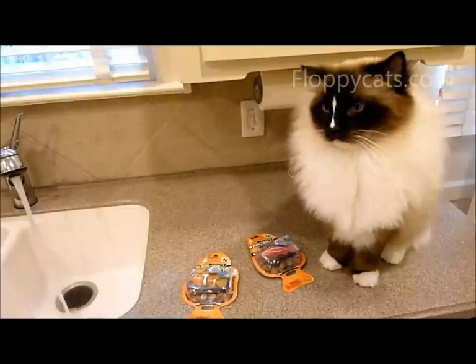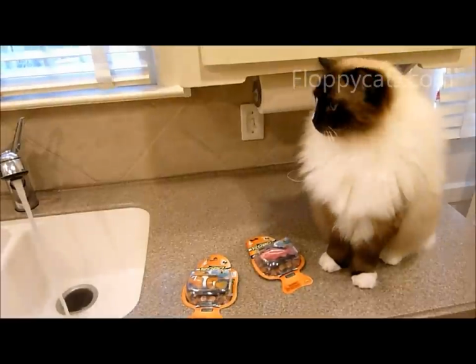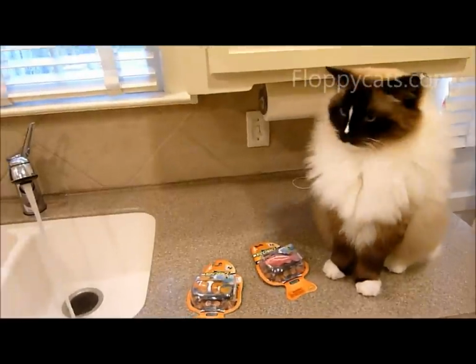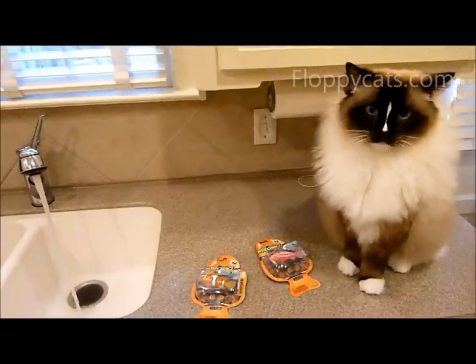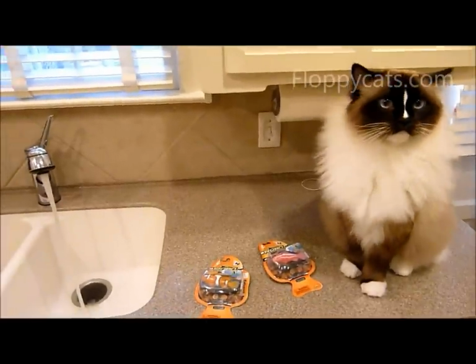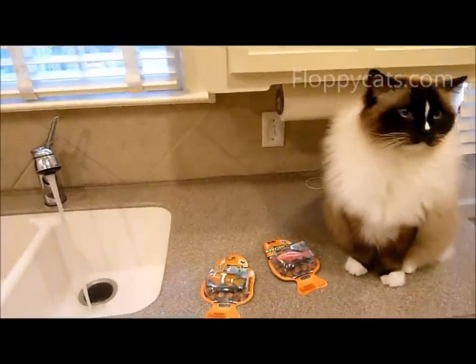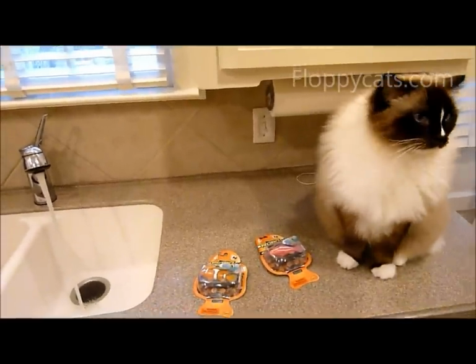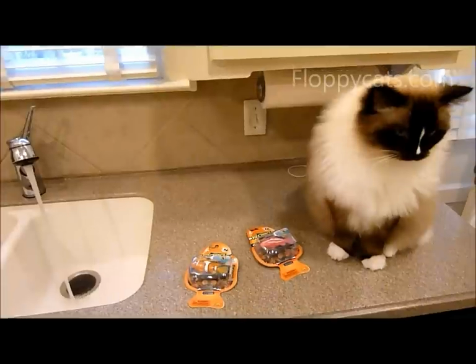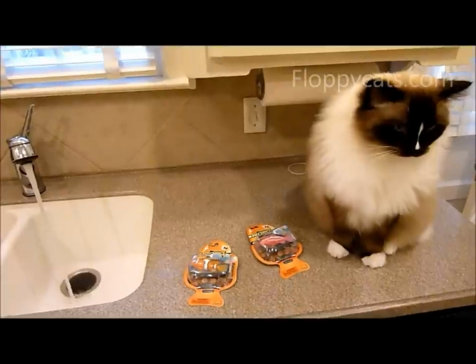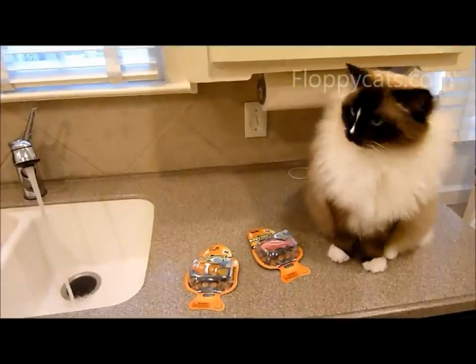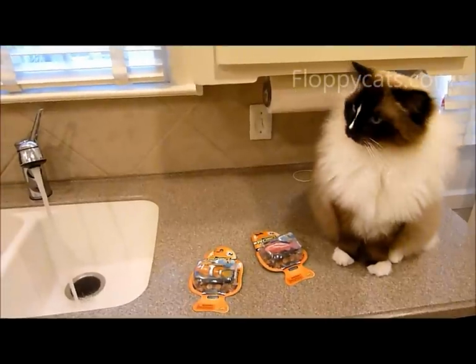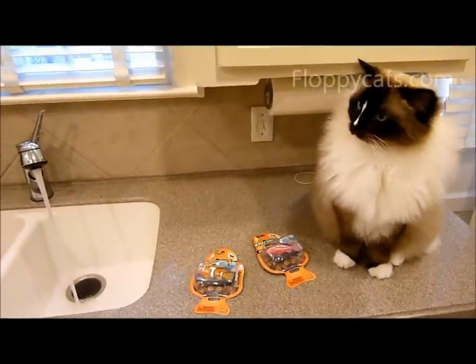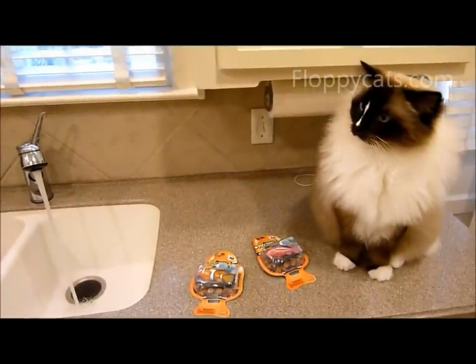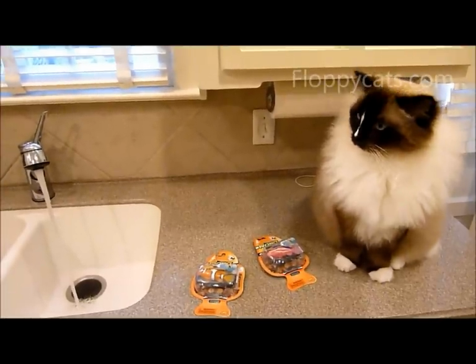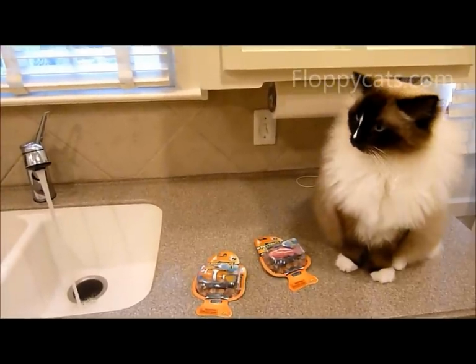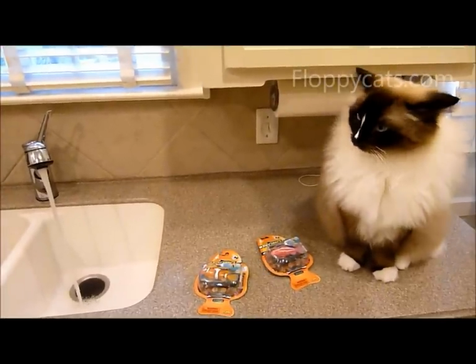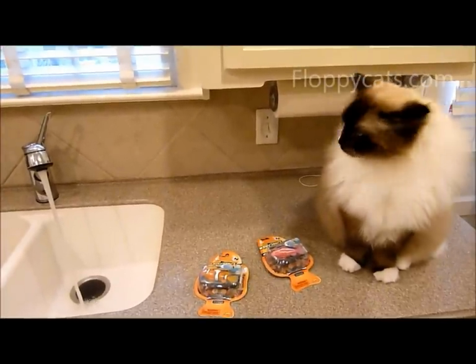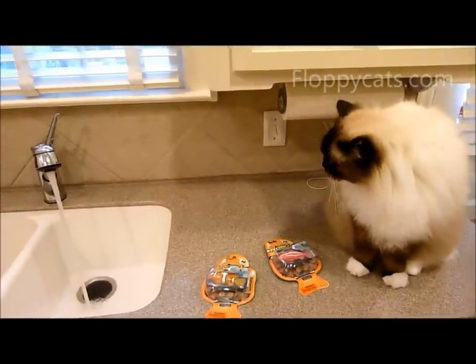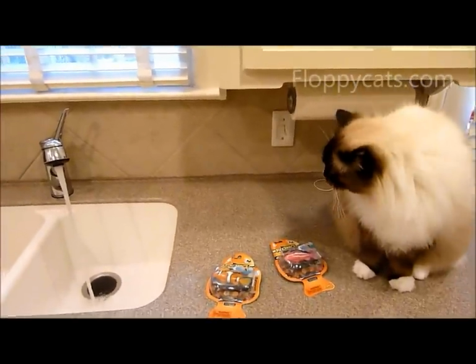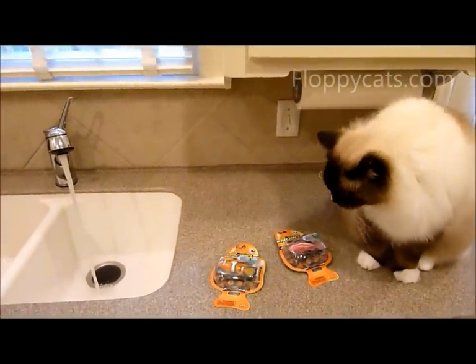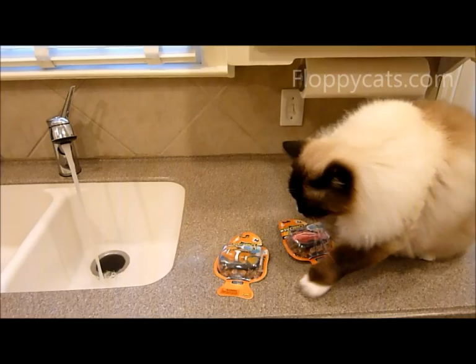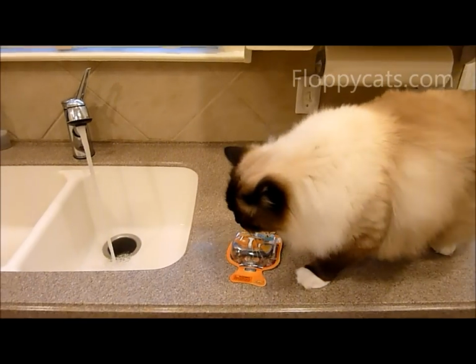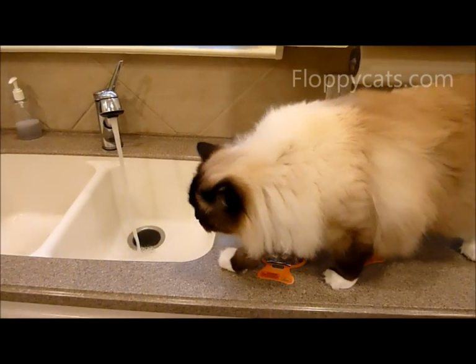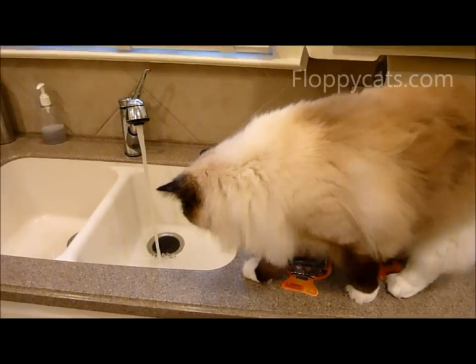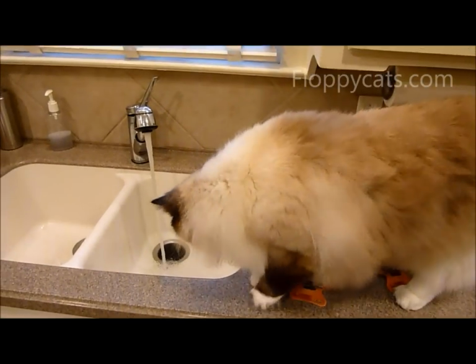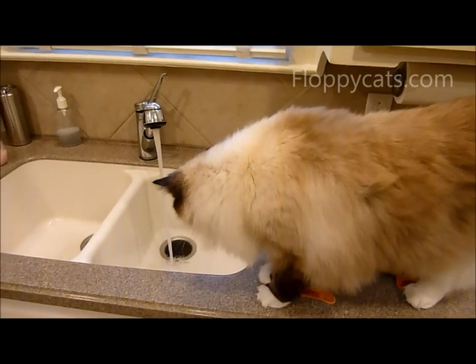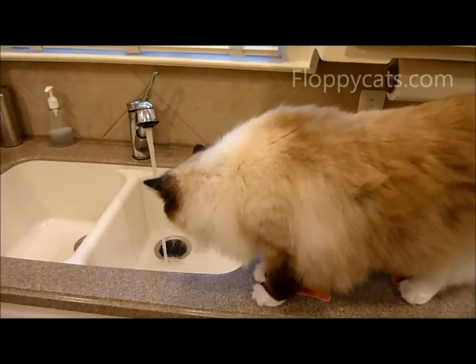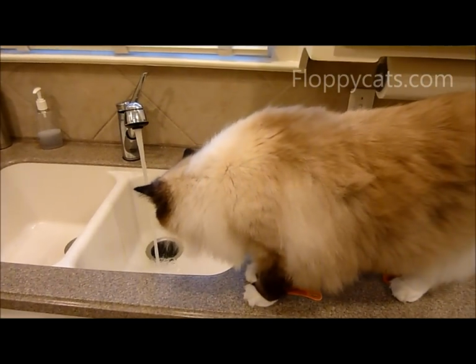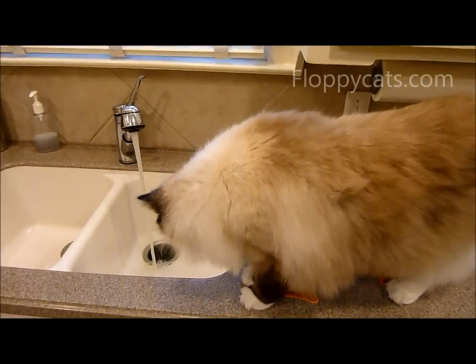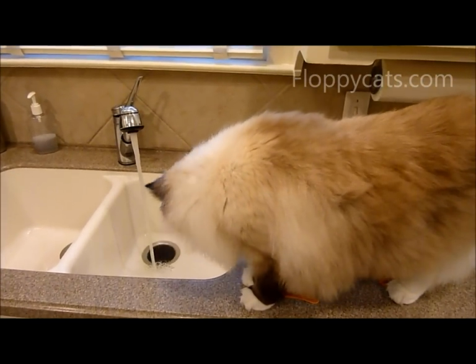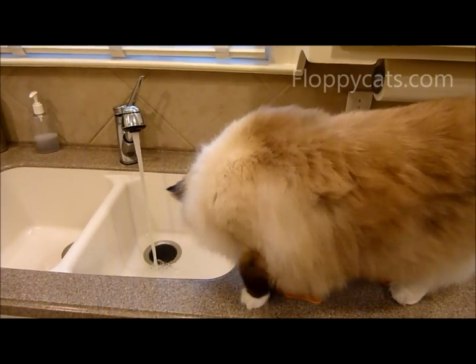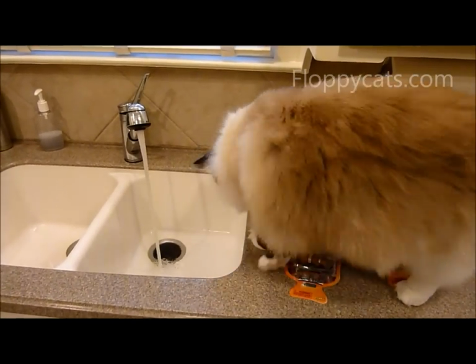Somebody wants to go outside, but that's not going to happen today because it's too warm. So when in doubt, bring play inside.